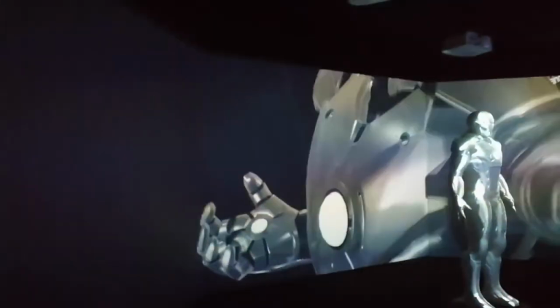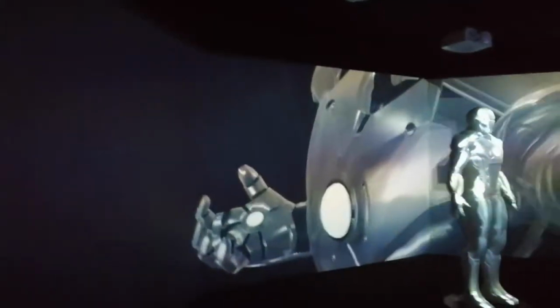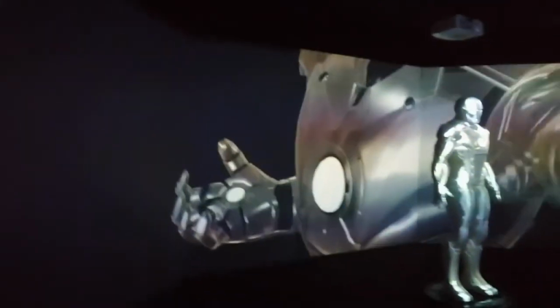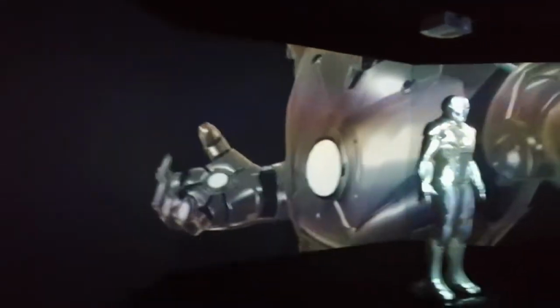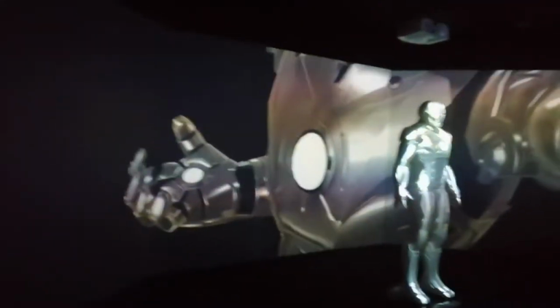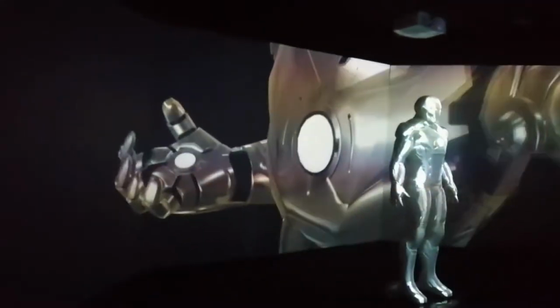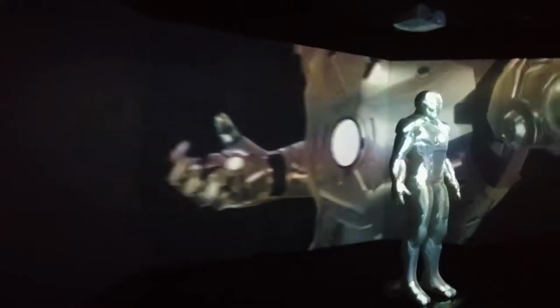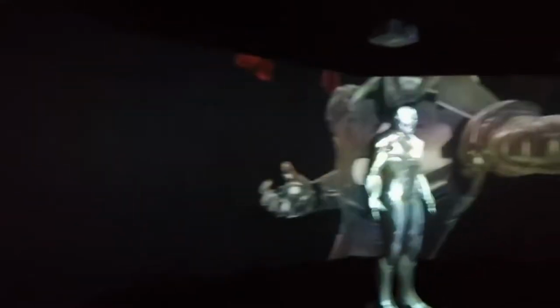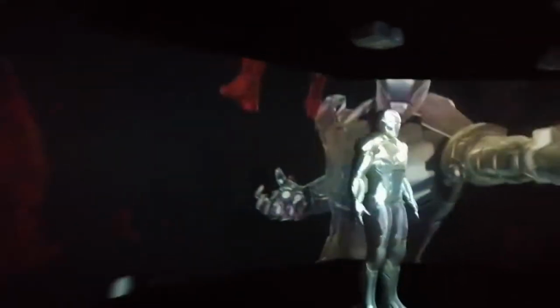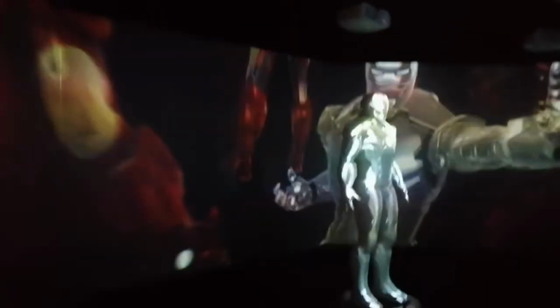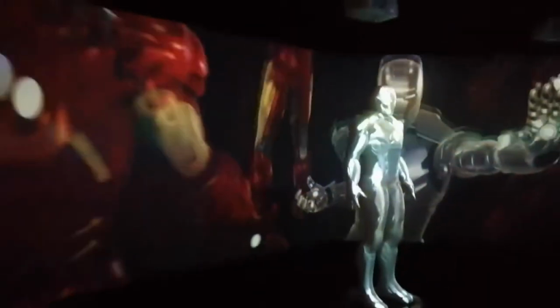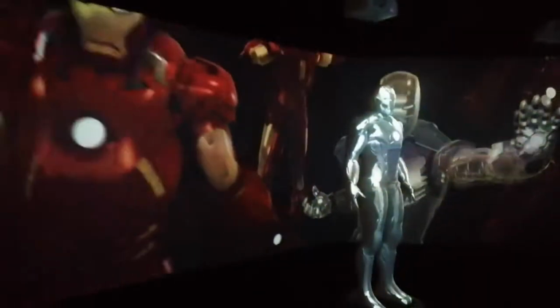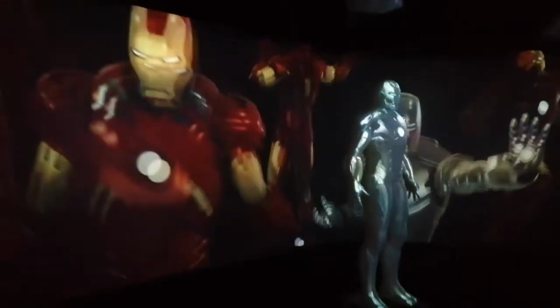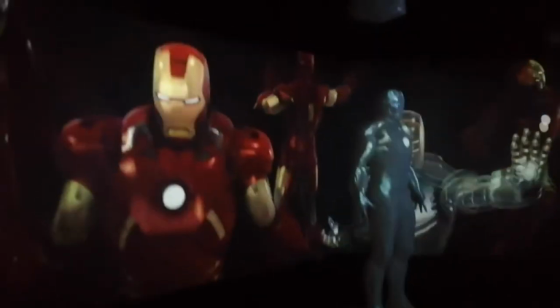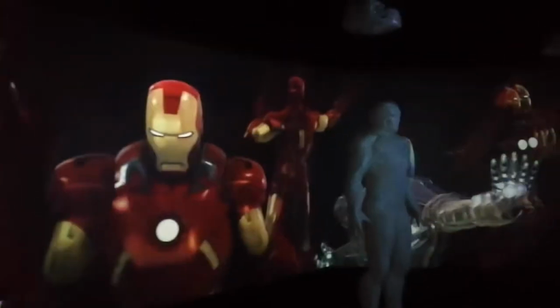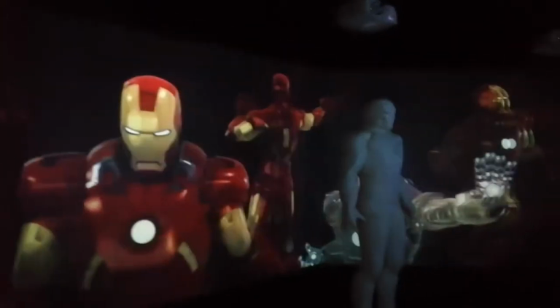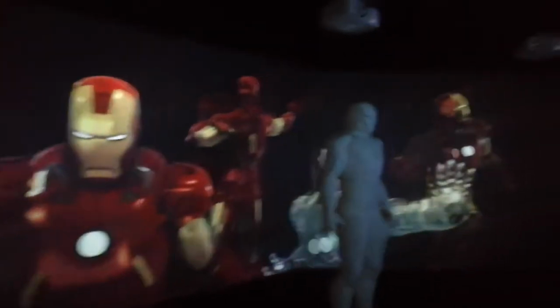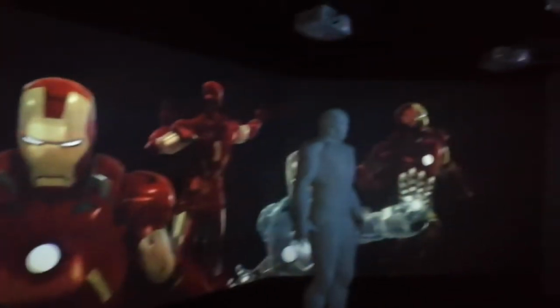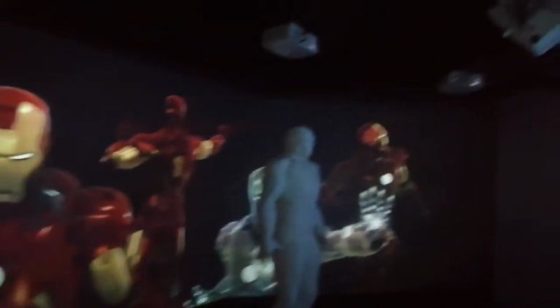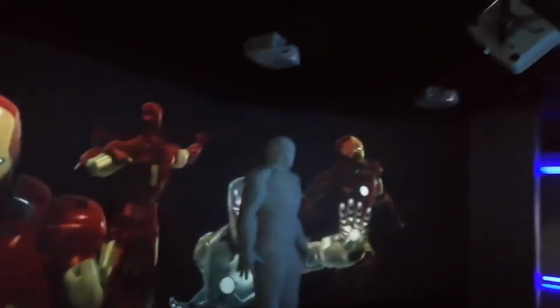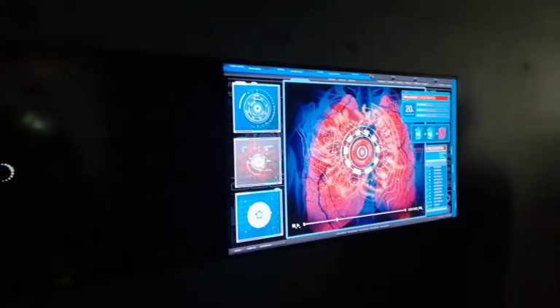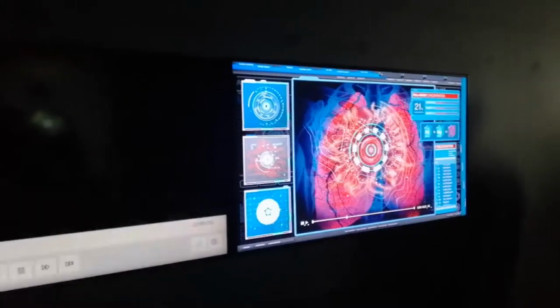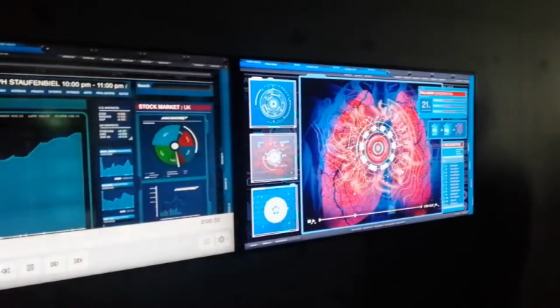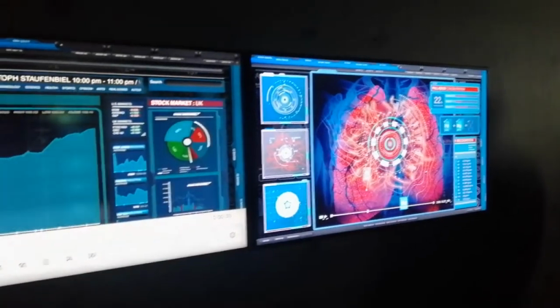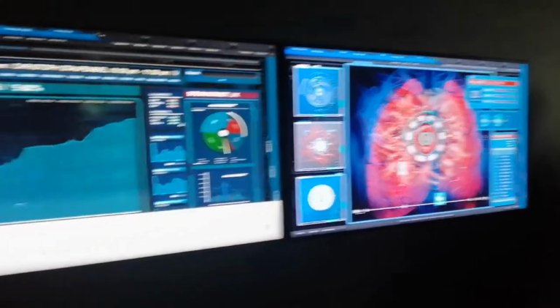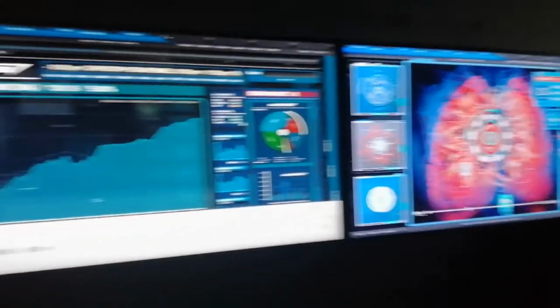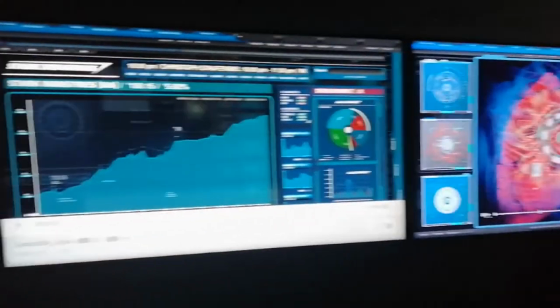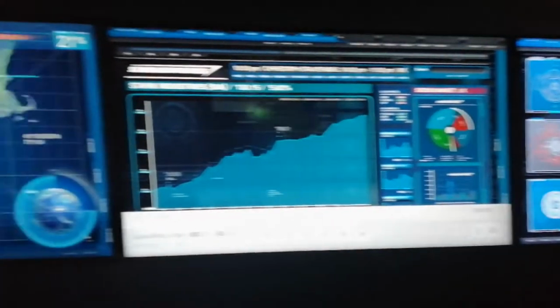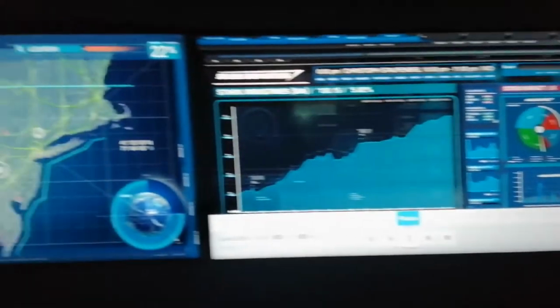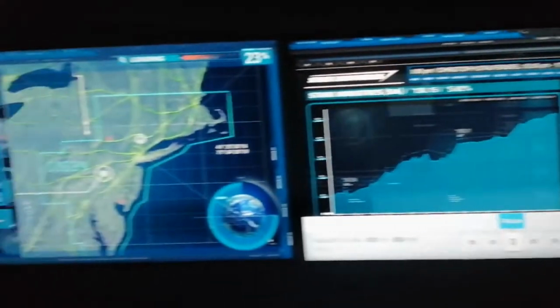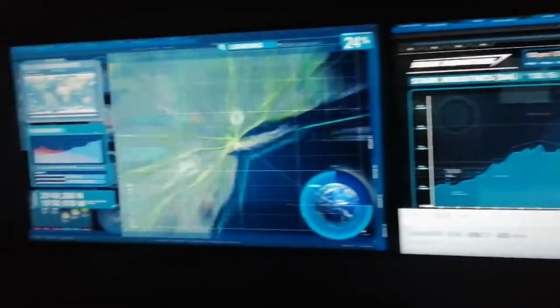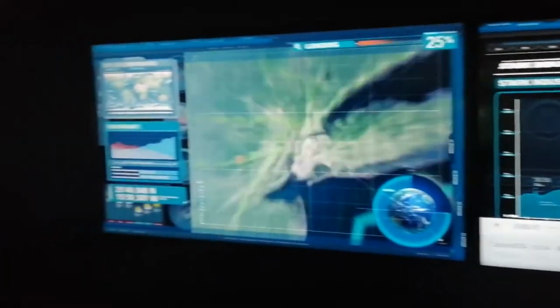Here you have the Iron Man Hall of Armors suit-up section which uses projectors — this is not new. And here you have some monitor displays which were shown in Iron Man 2.